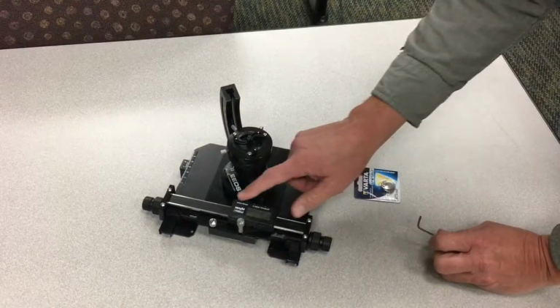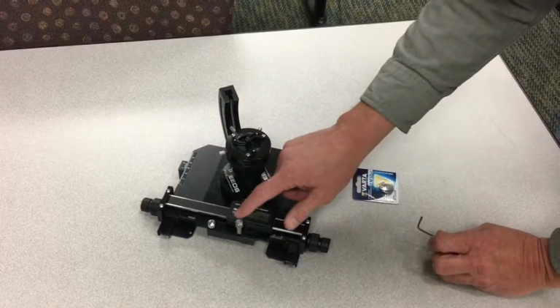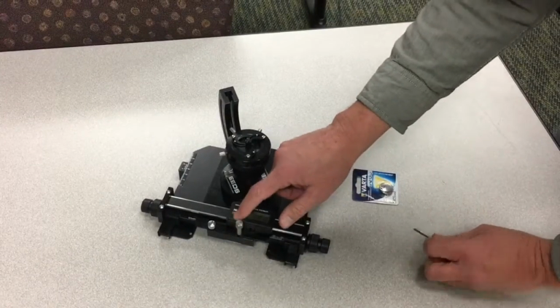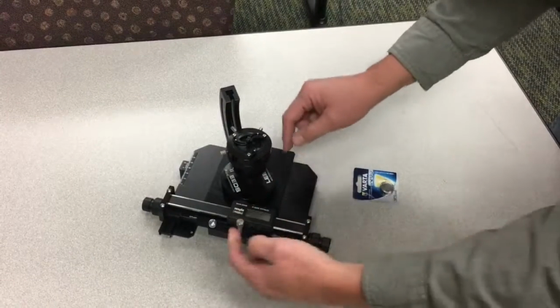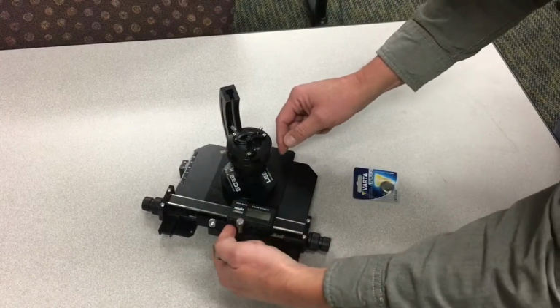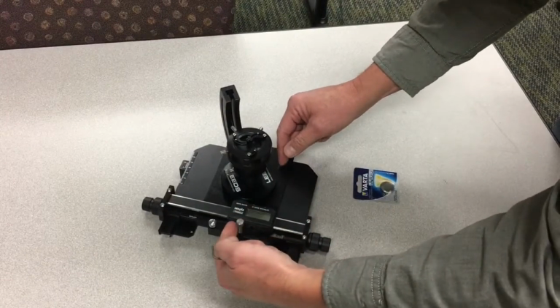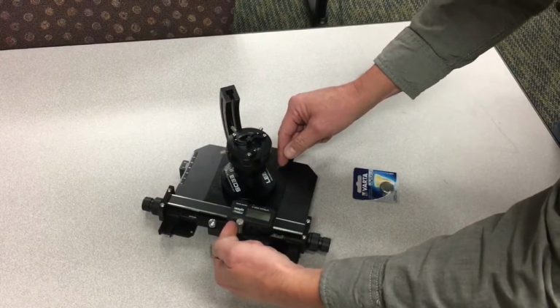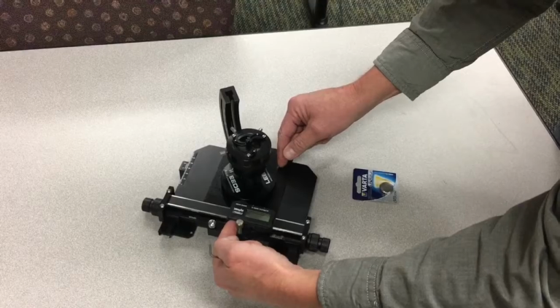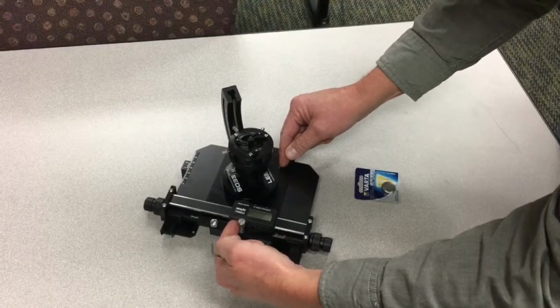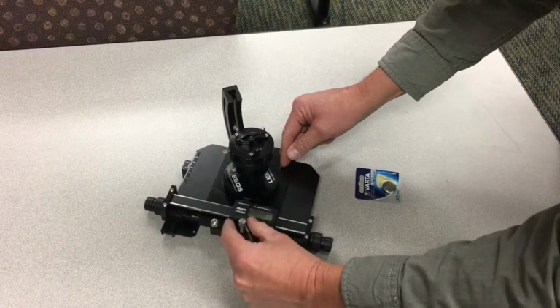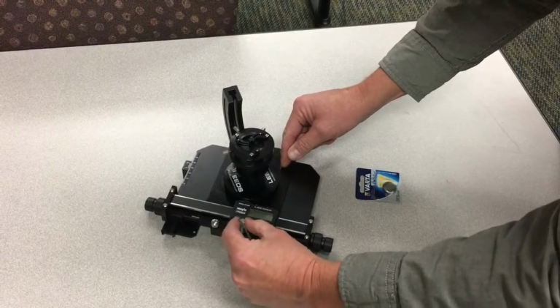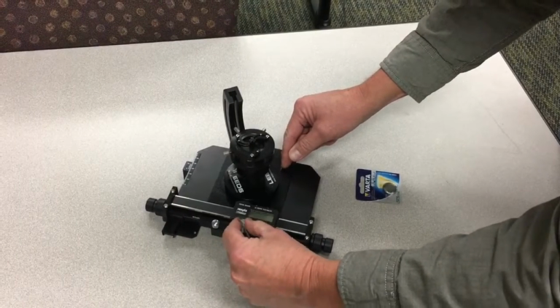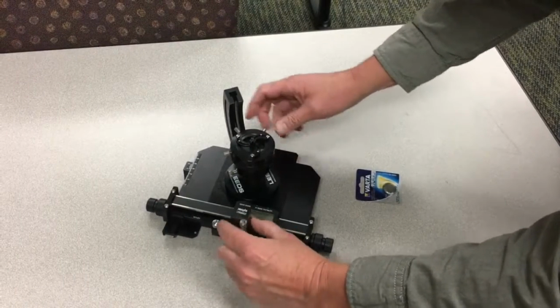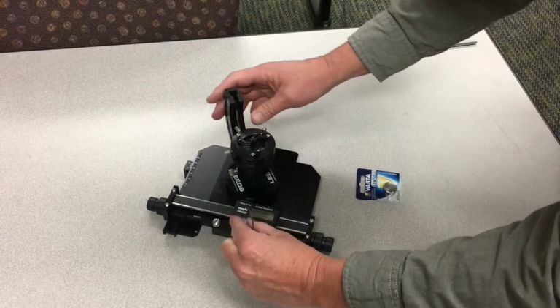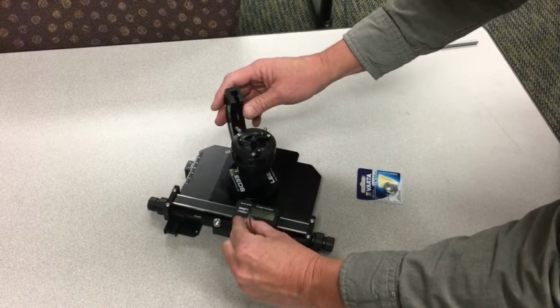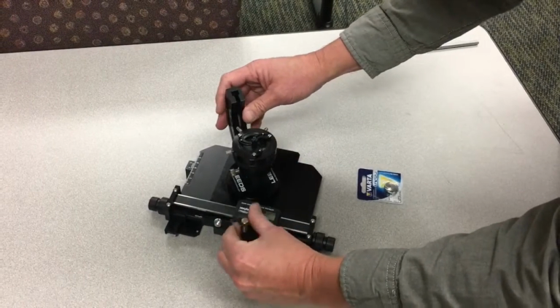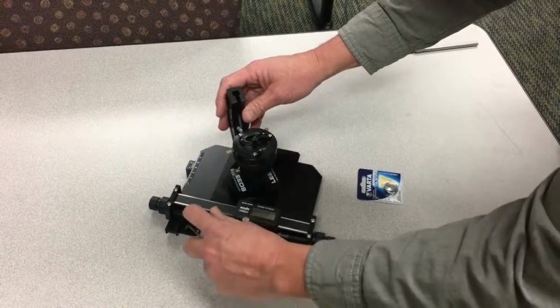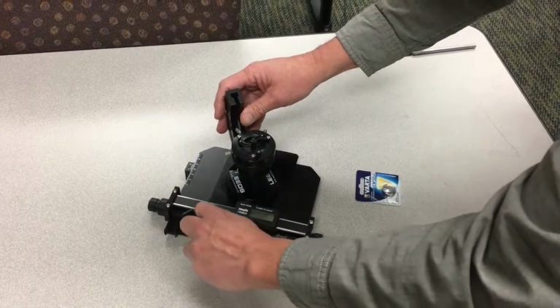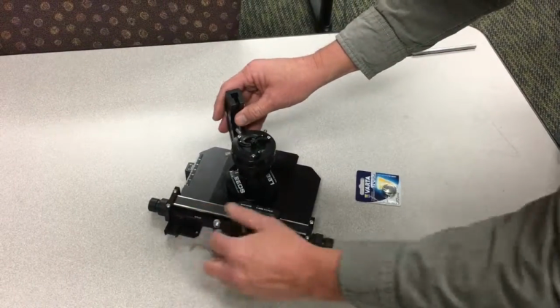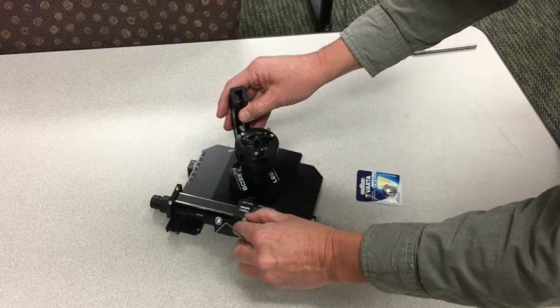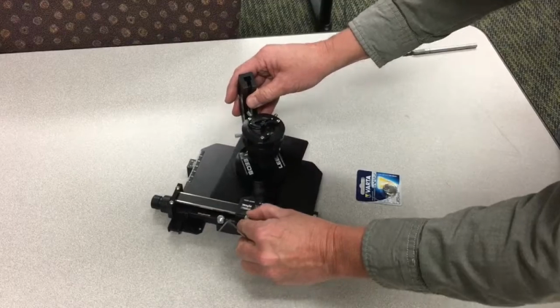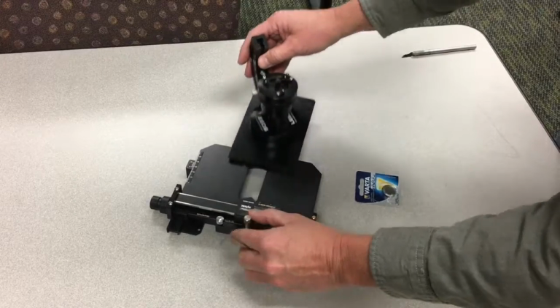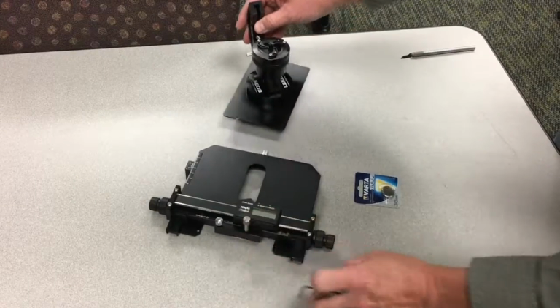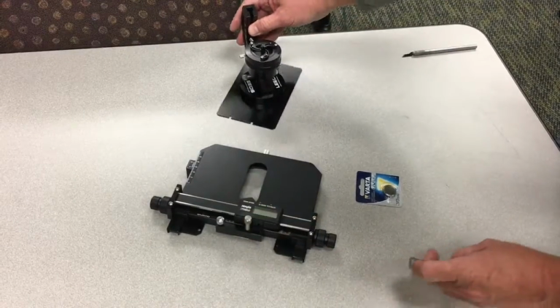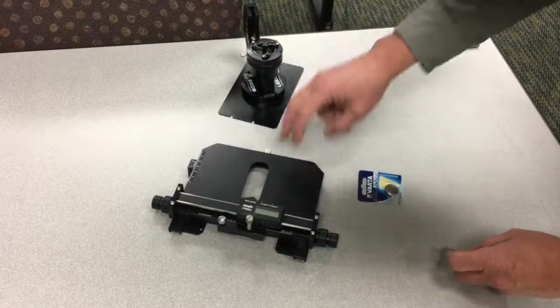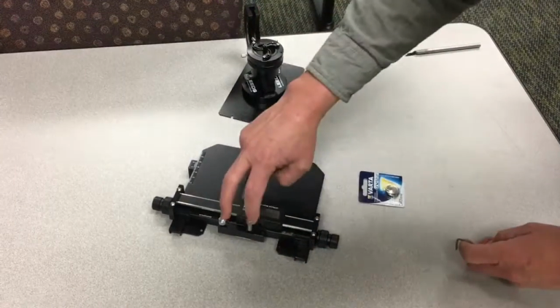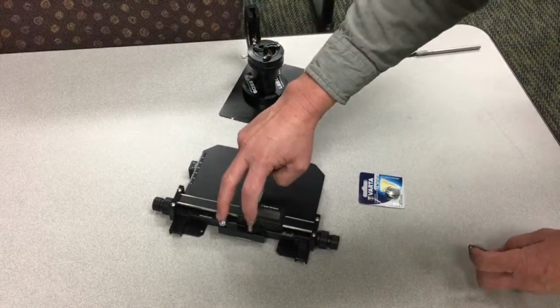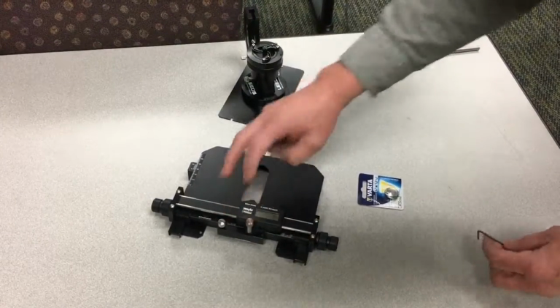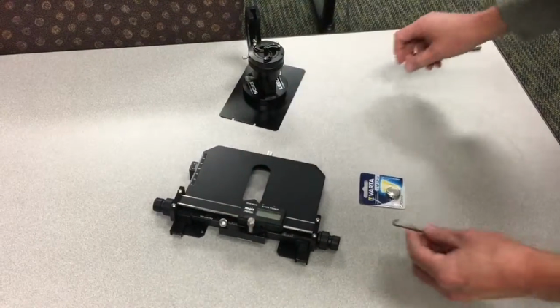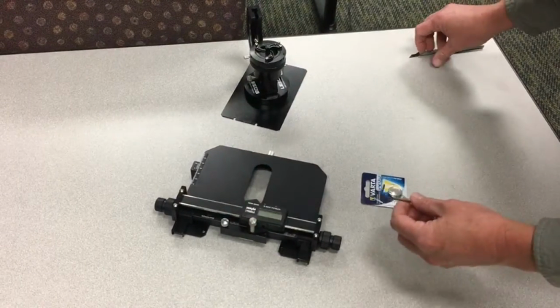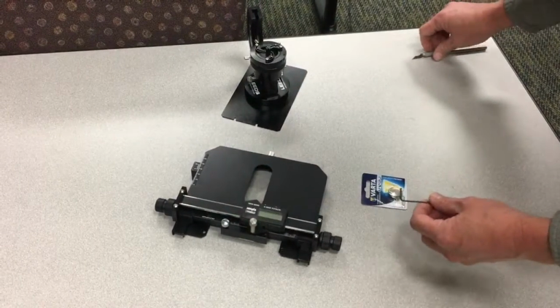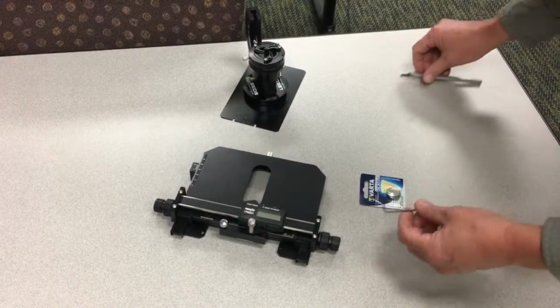To remove this we need to access the battery door, which is located right behind this thumb screw. We start by removing the universal holder. The other screws don't need to be removed — they can stay in place.